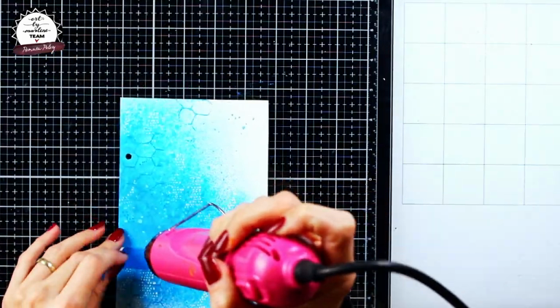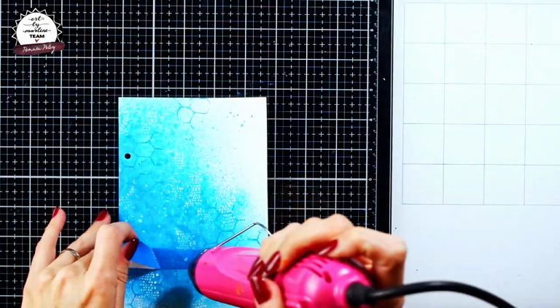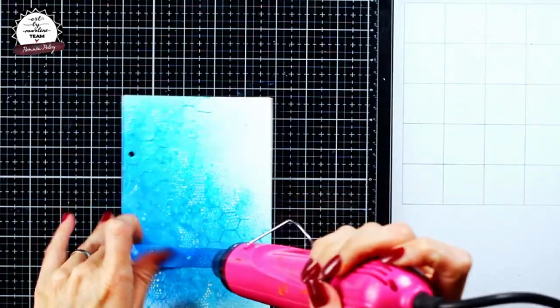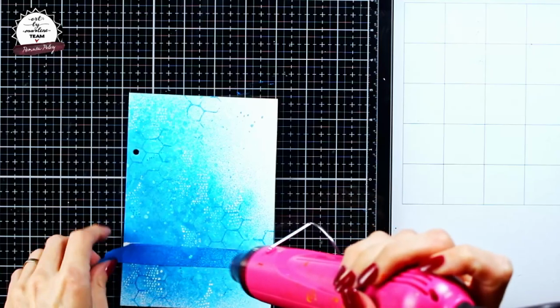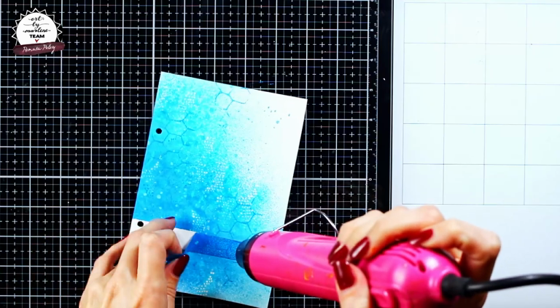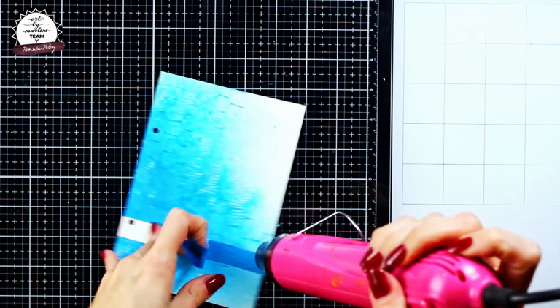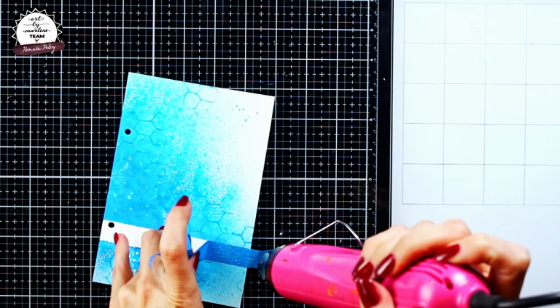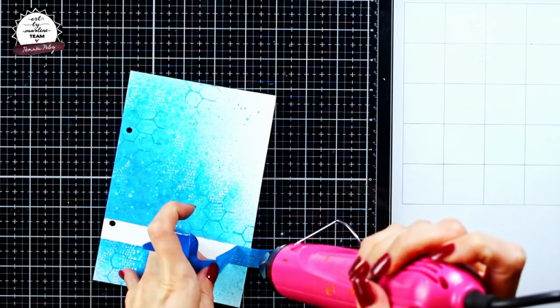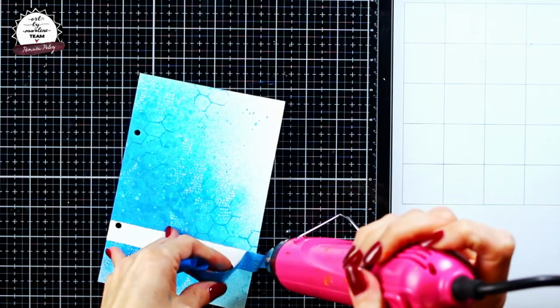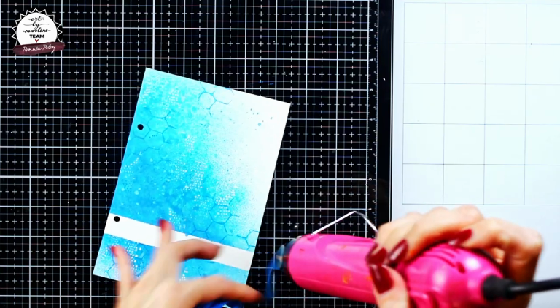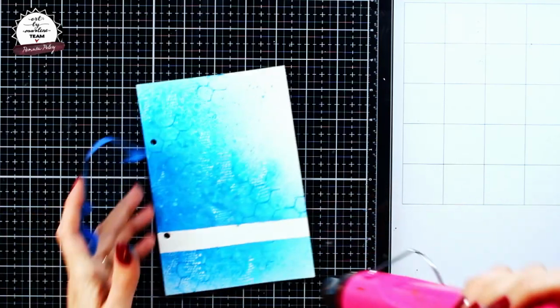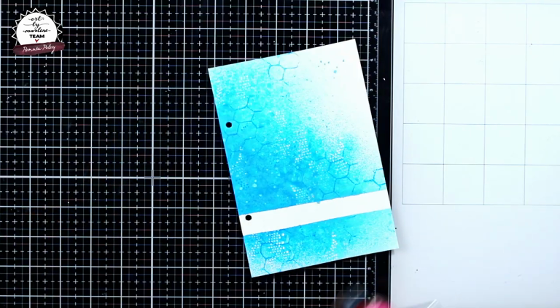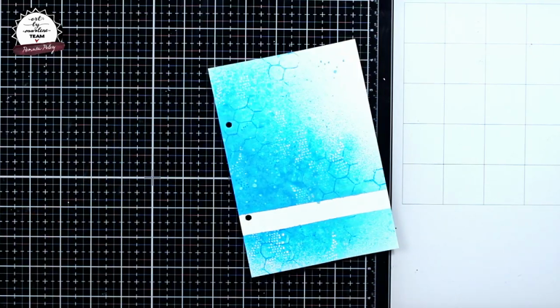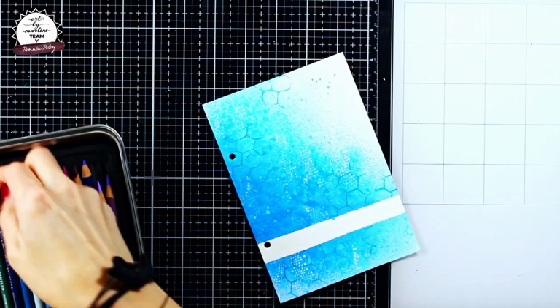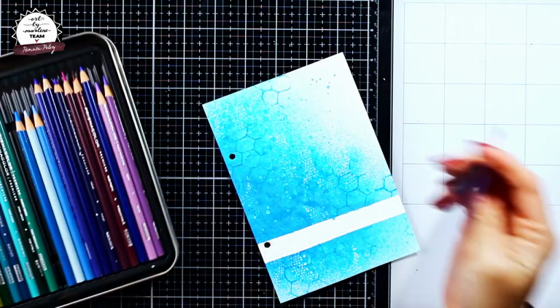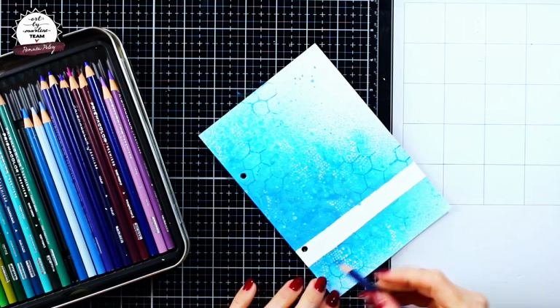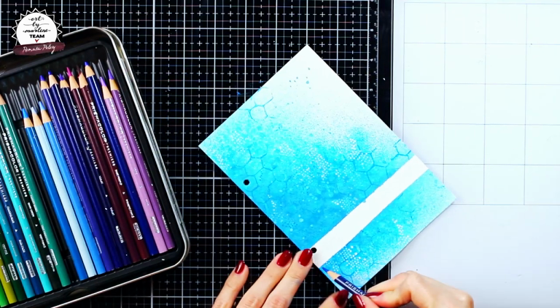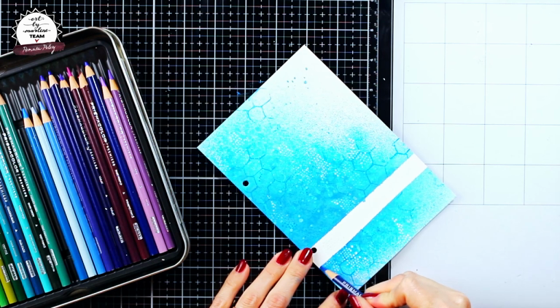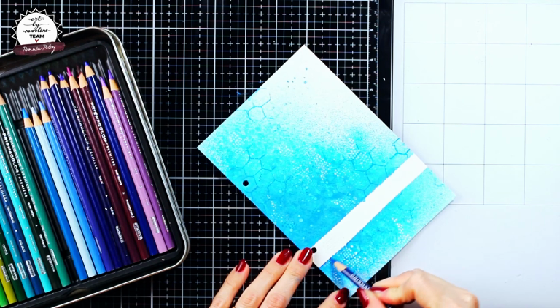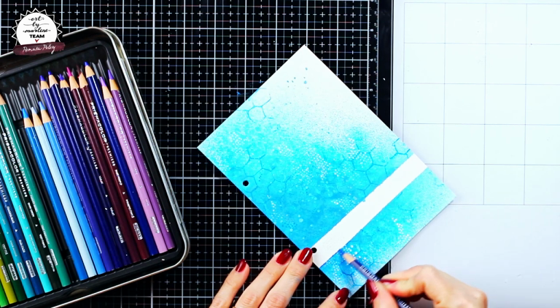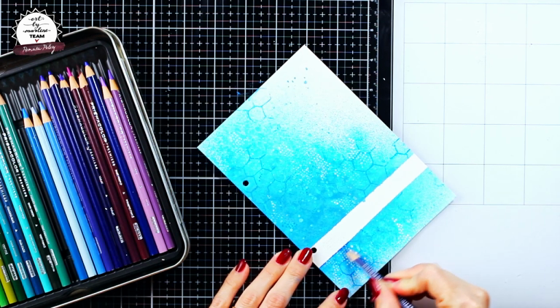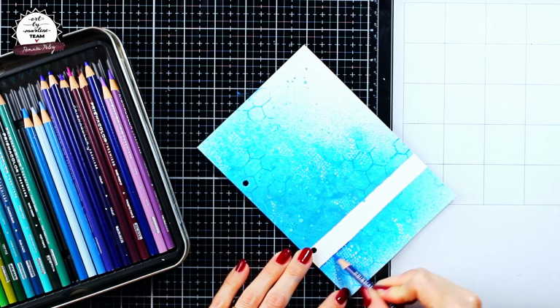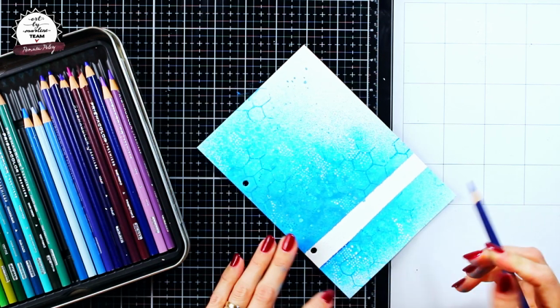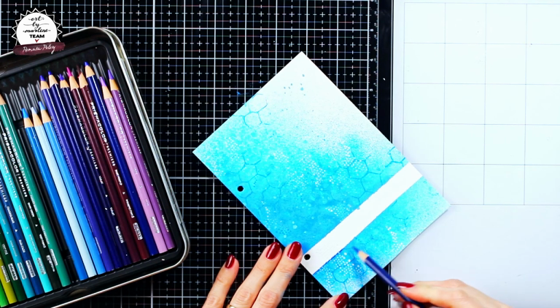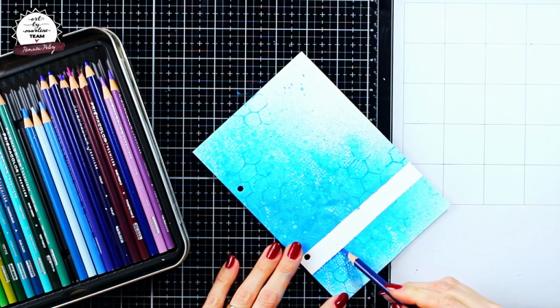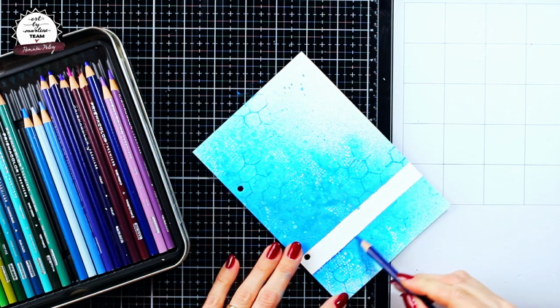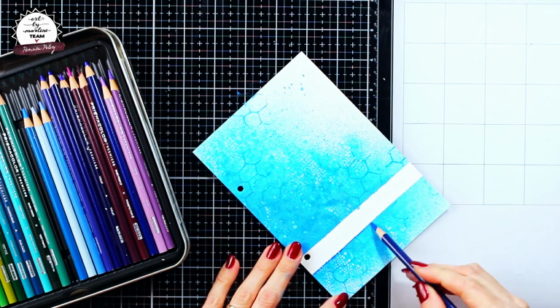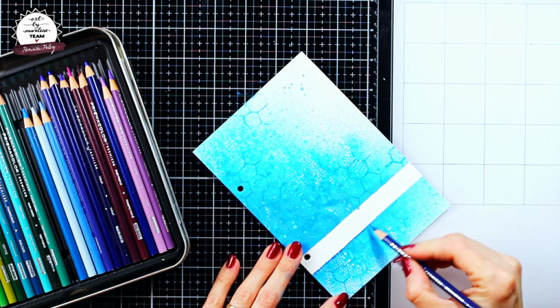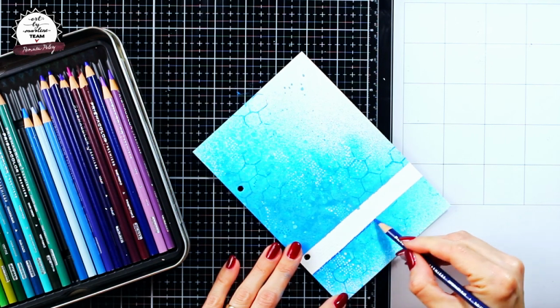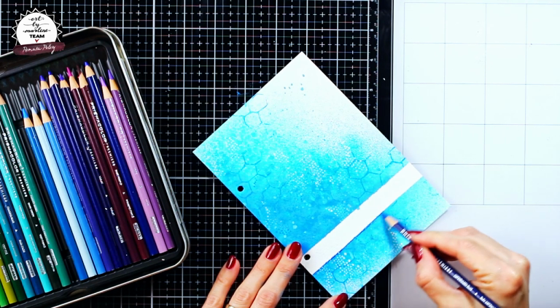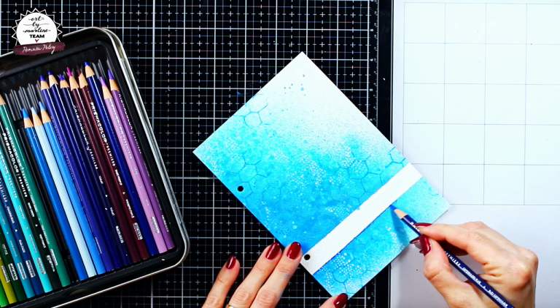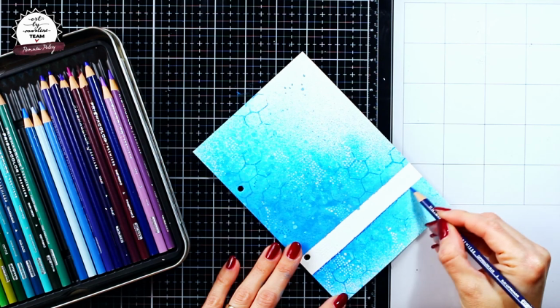At this point I am going to remove the masking tape and reinforce my masked area line with a dark blue colored pencil.